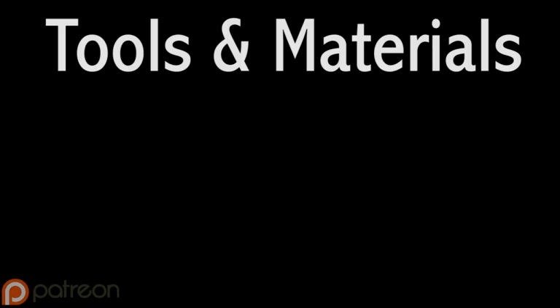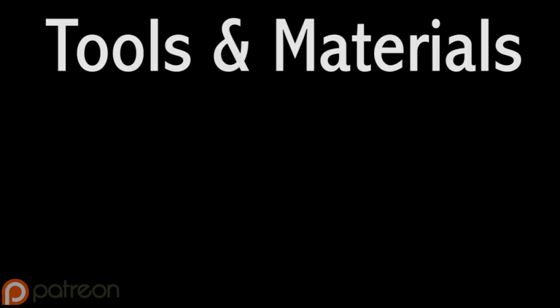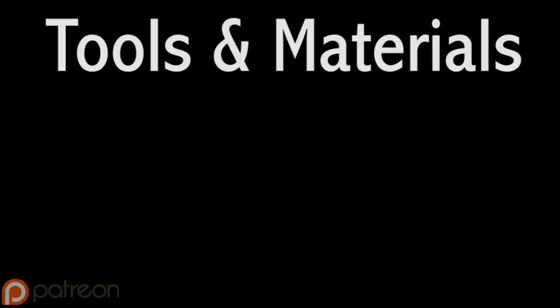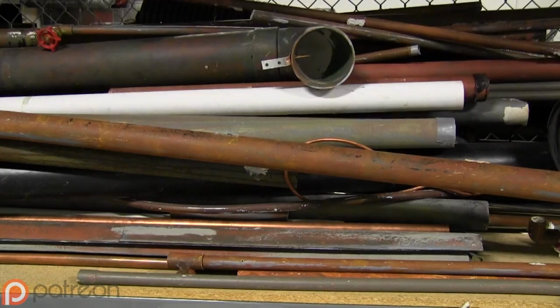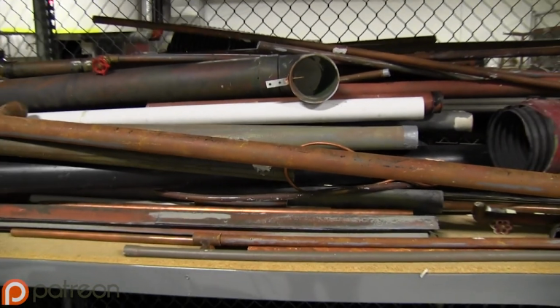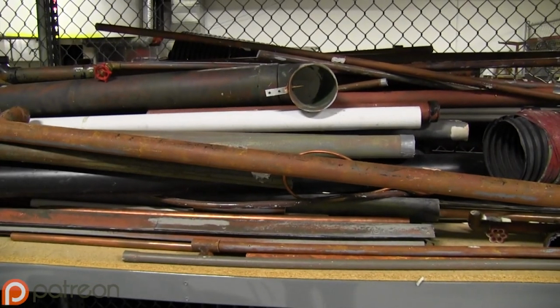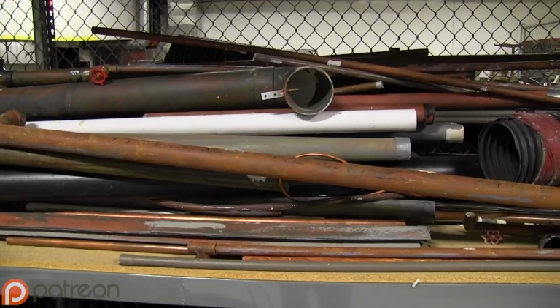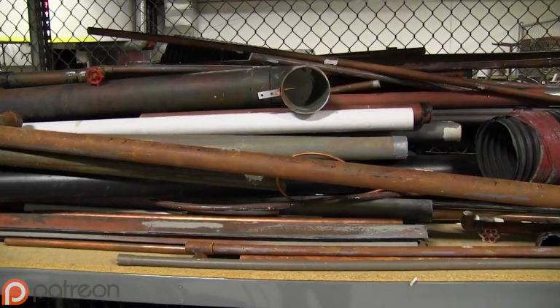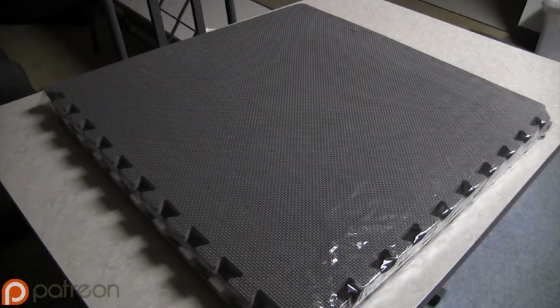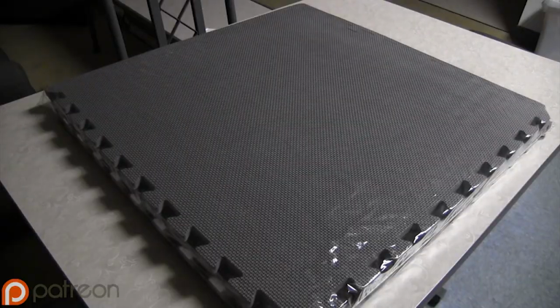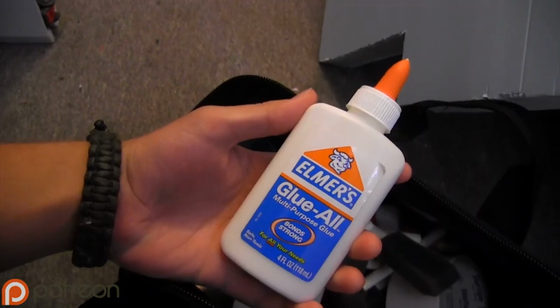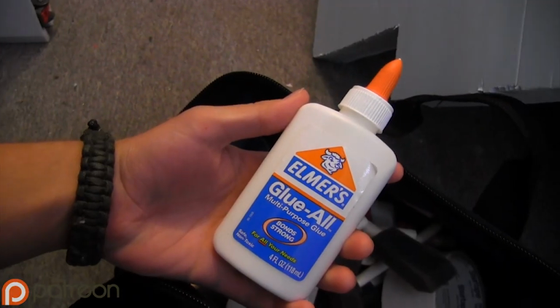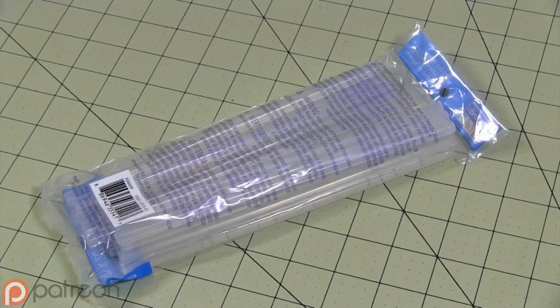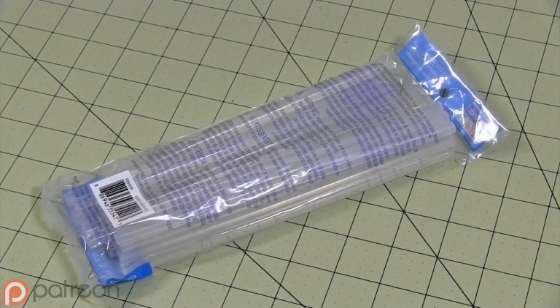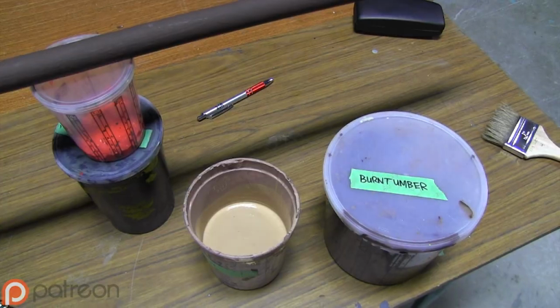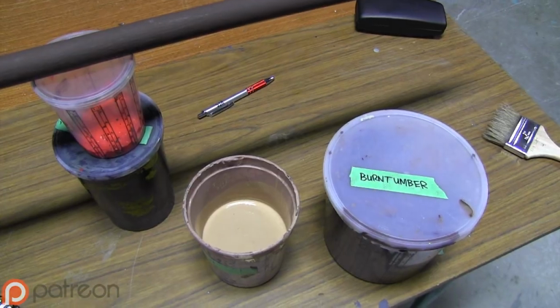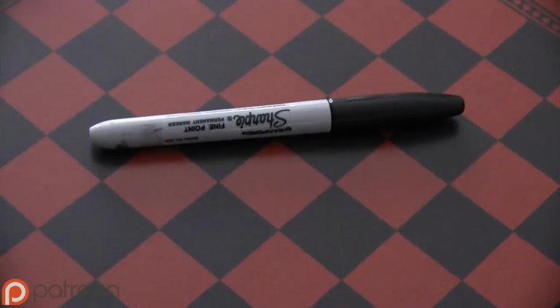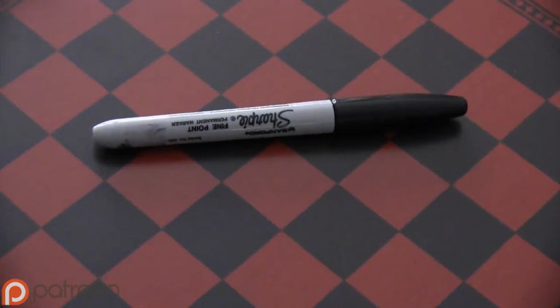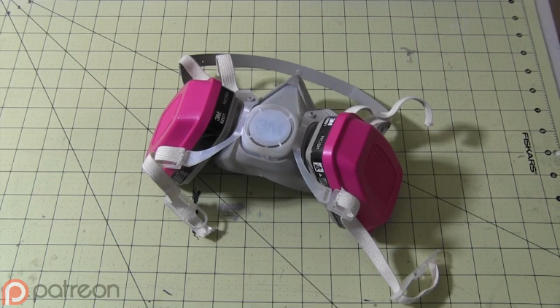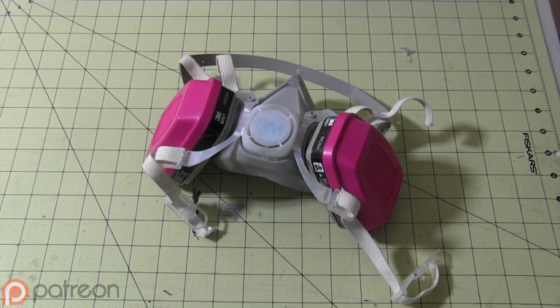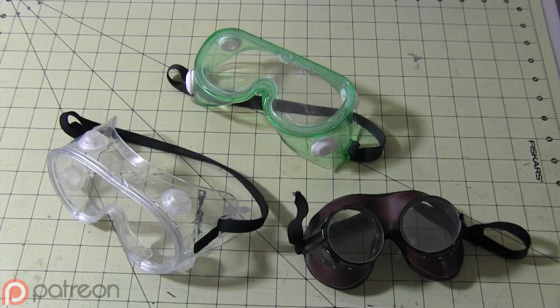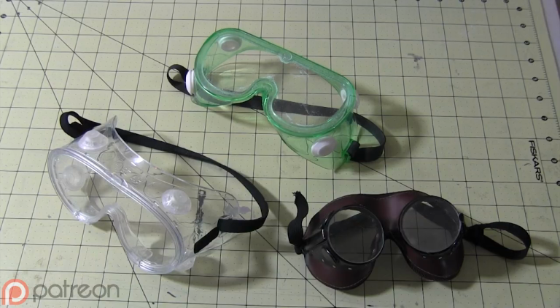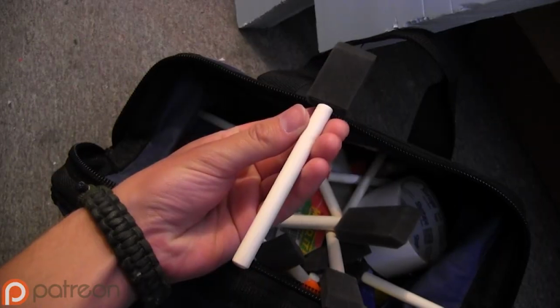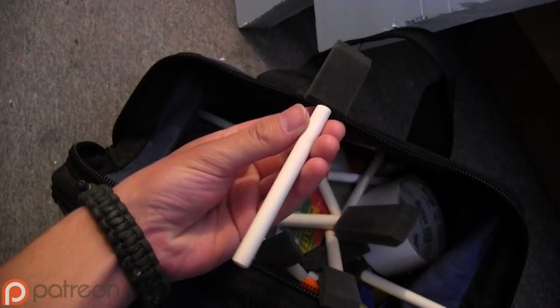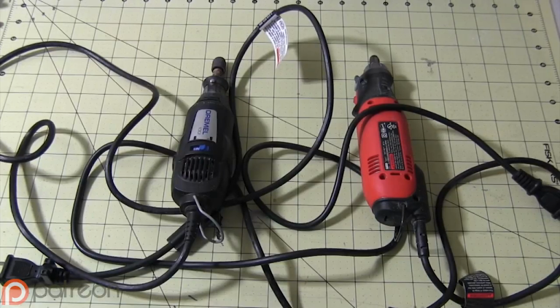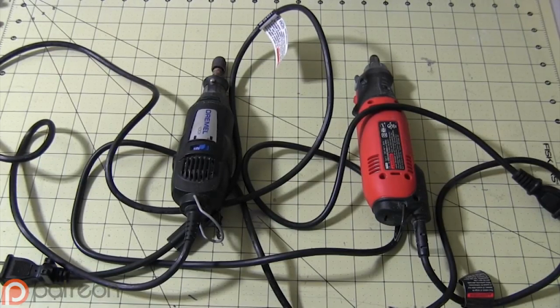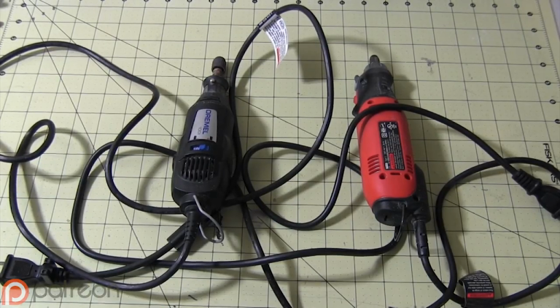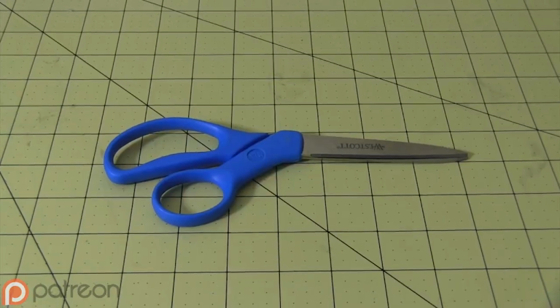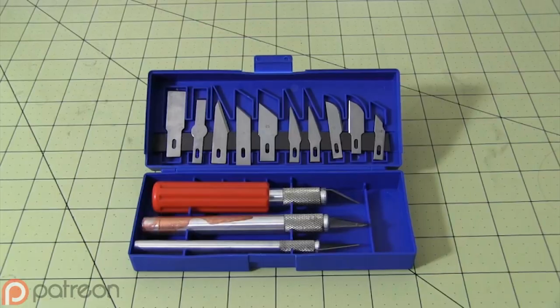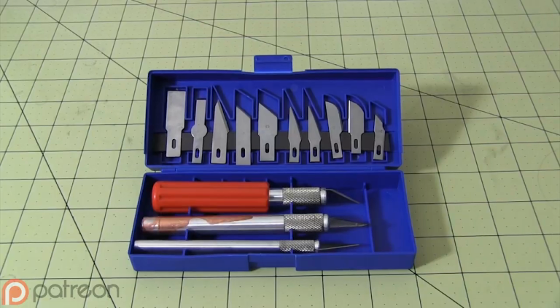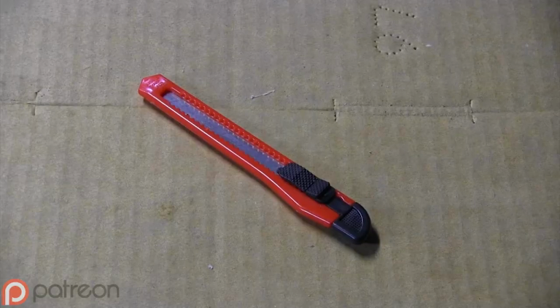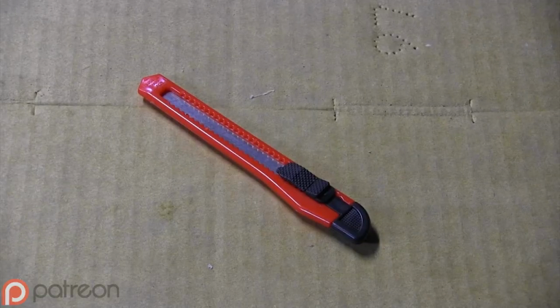For this build you'll need PVC or a dowel rod, EVA foam, white glue, hot glue, paint, a marker, a respirator mask, goggles, sponge brushes, a rotary tool, scissors, razor pens, or a box cutter.